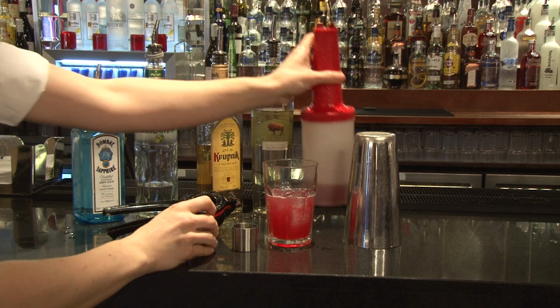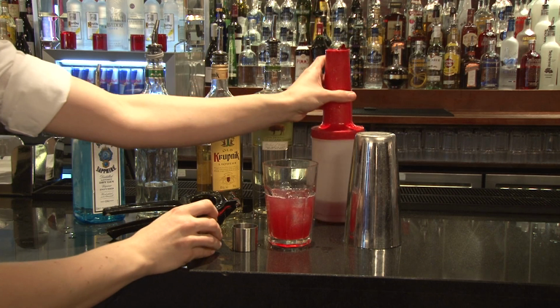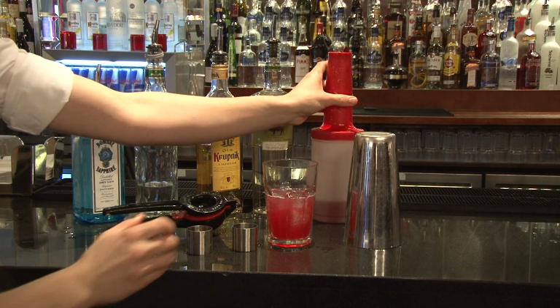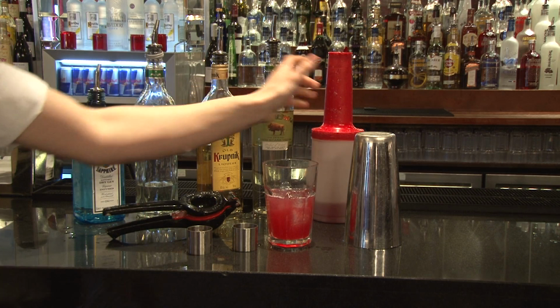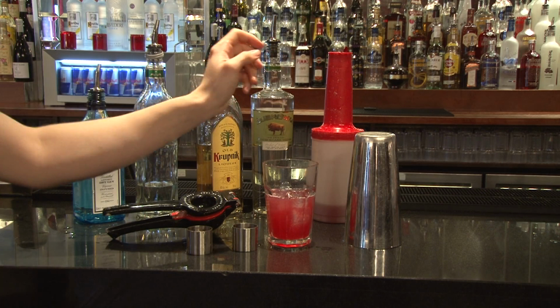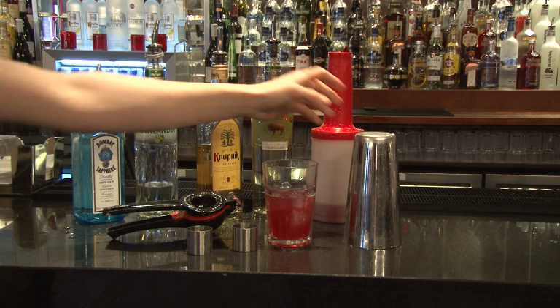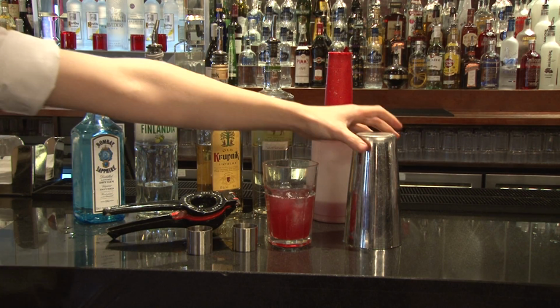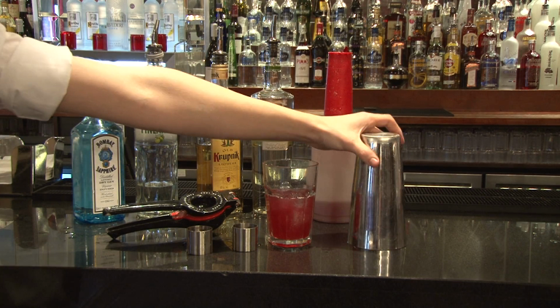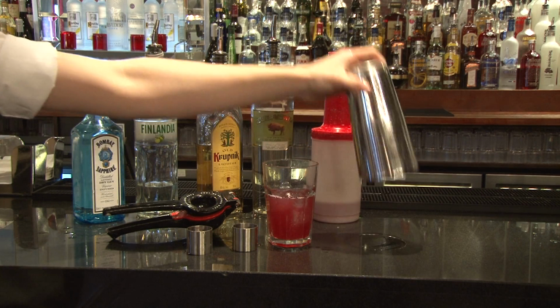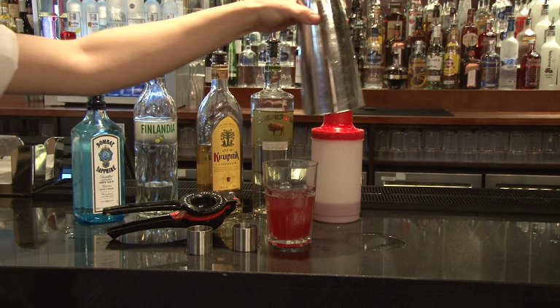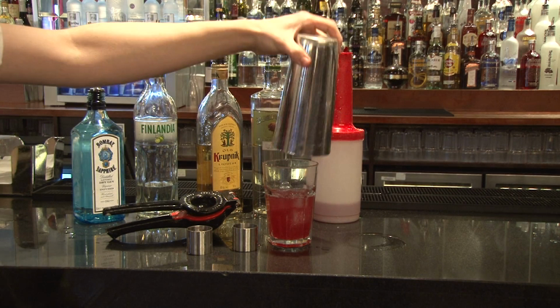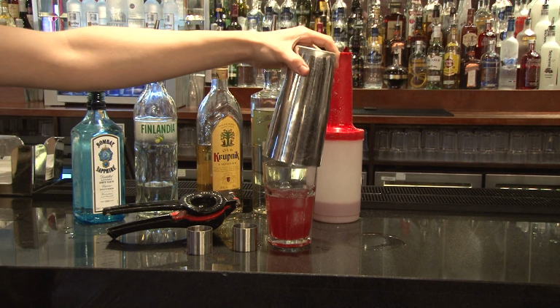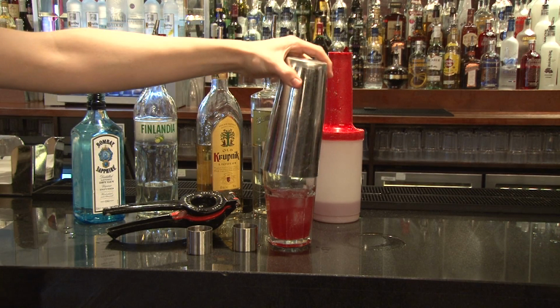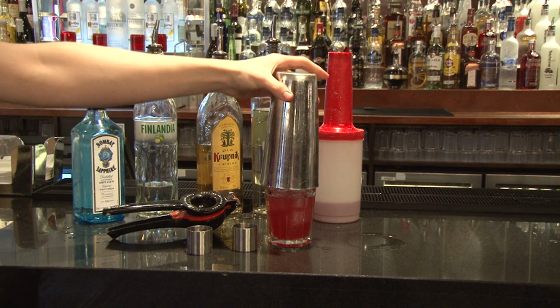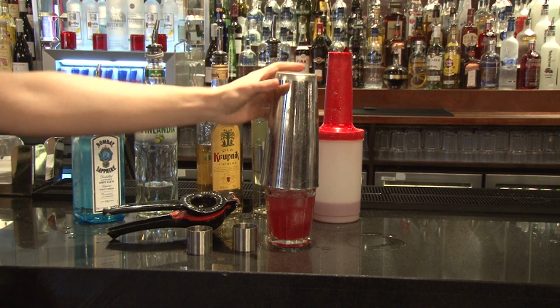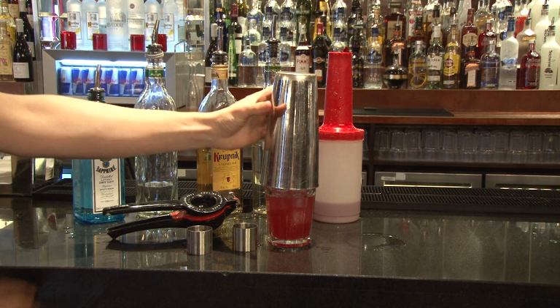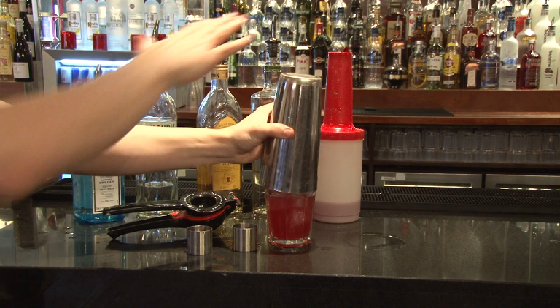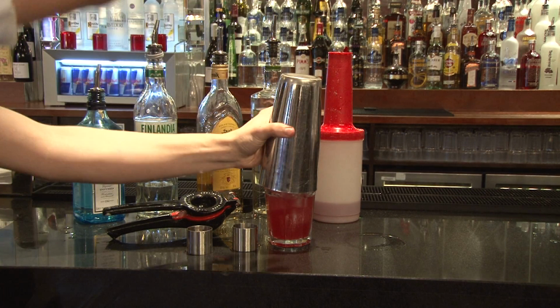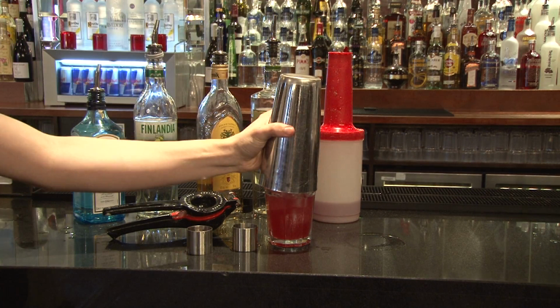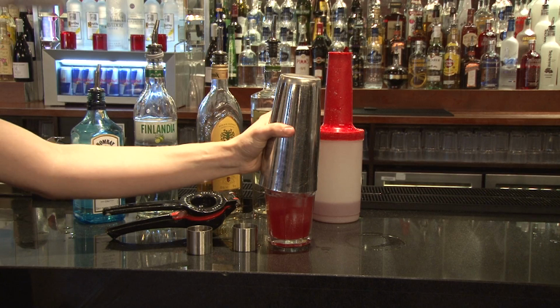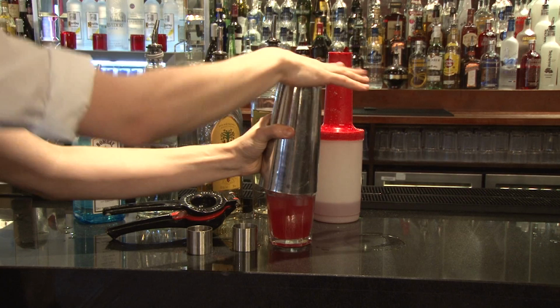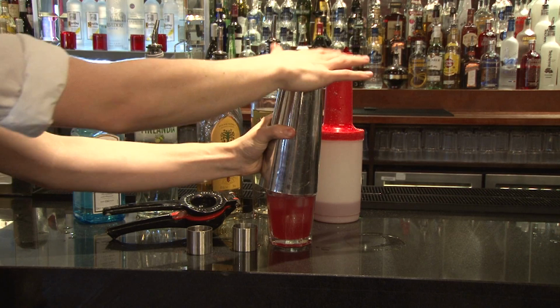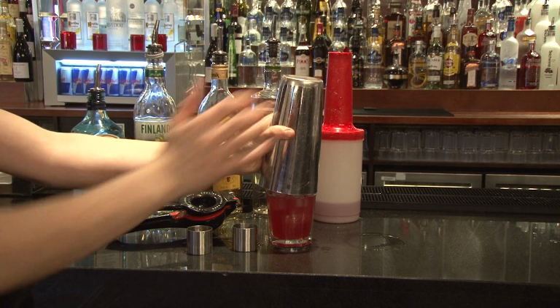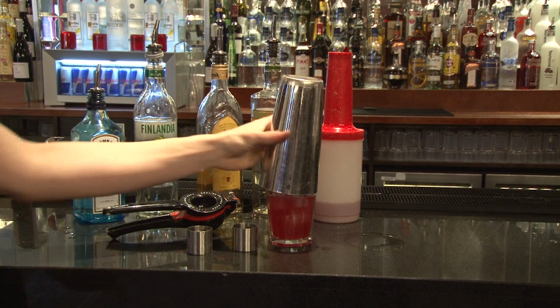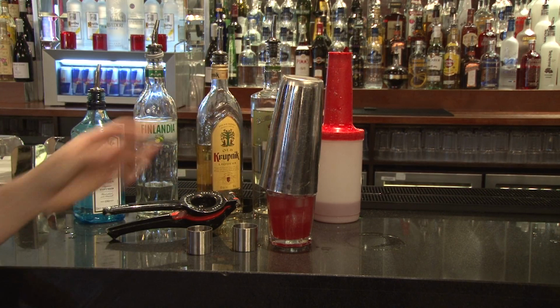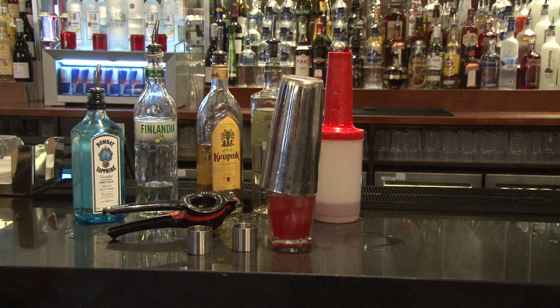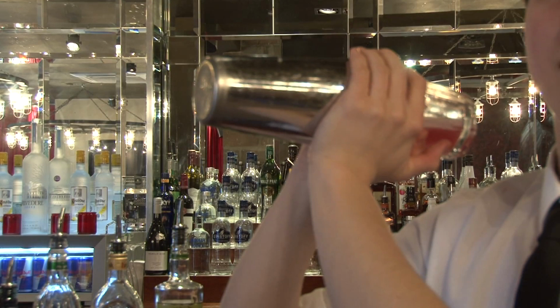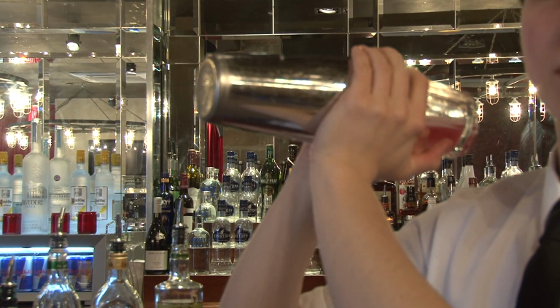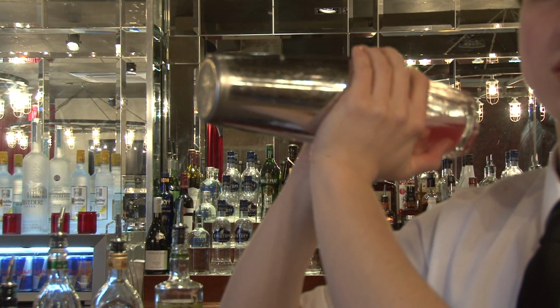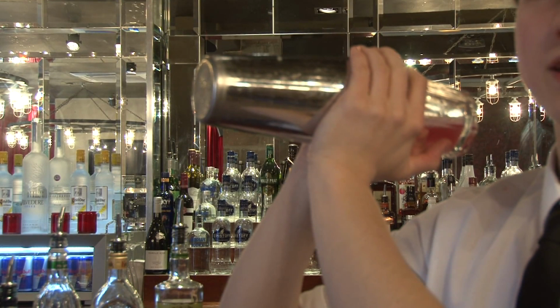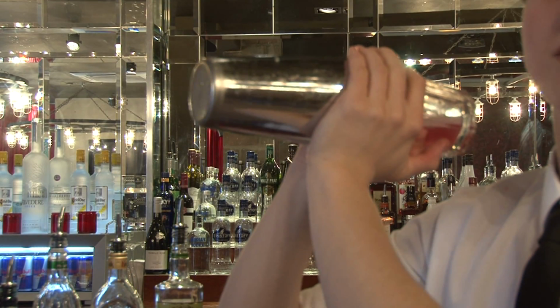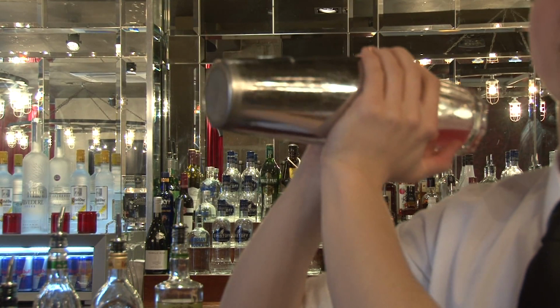We're then going to shake this cocktail, so we're going to place the Boston Tin over the top and give it a good, firm smack. Now we're going to shake this cocktail.